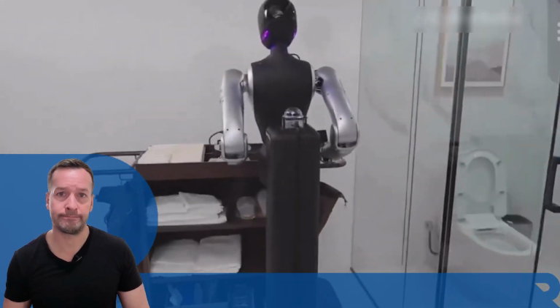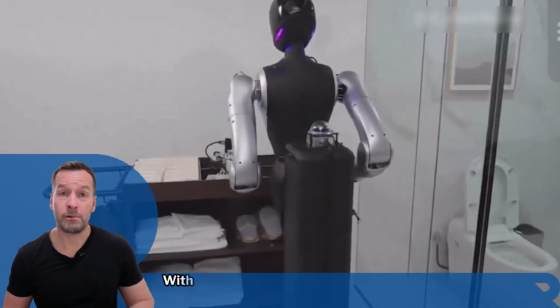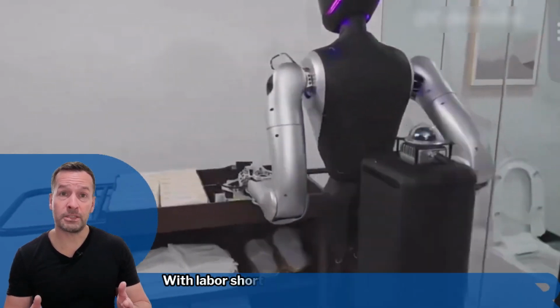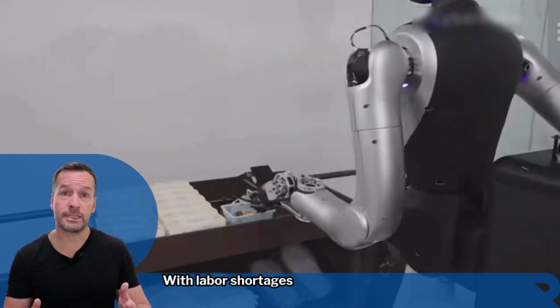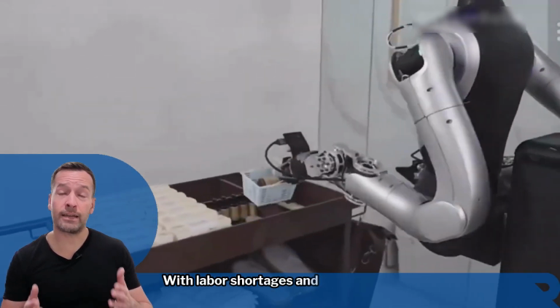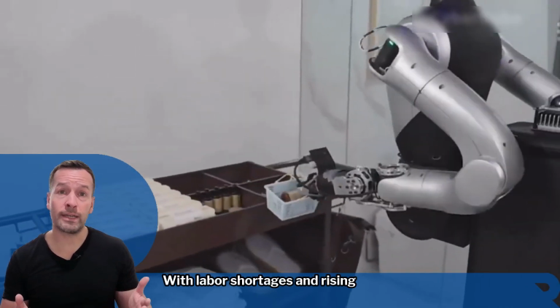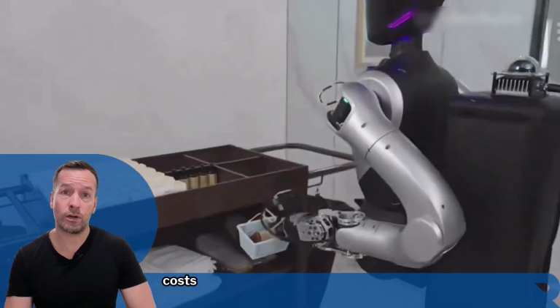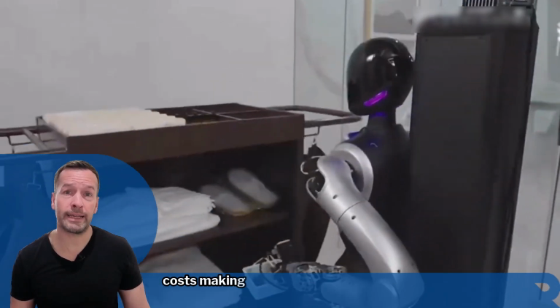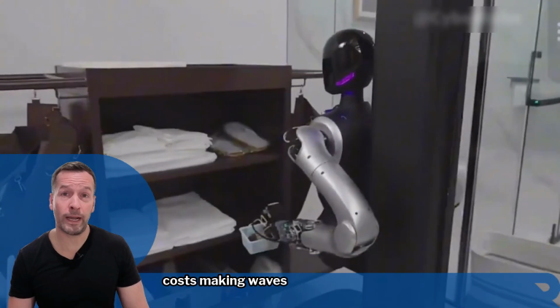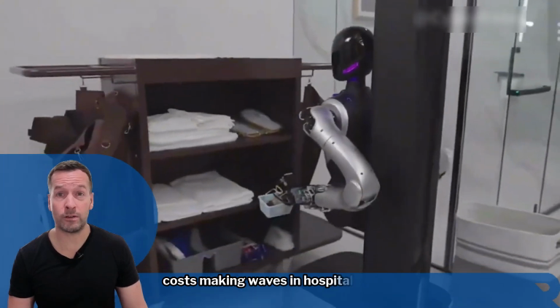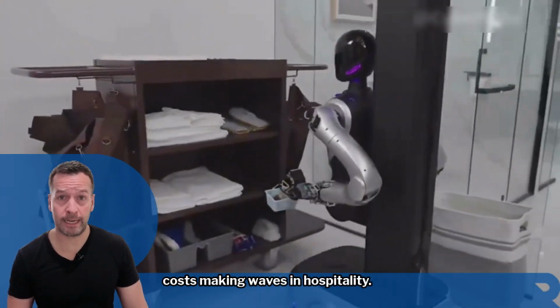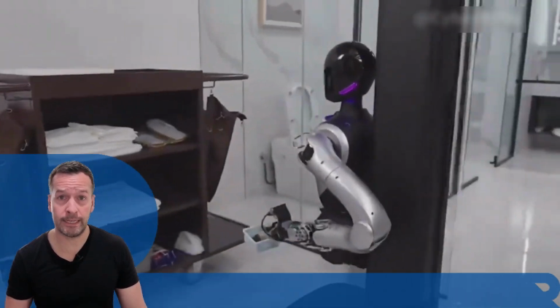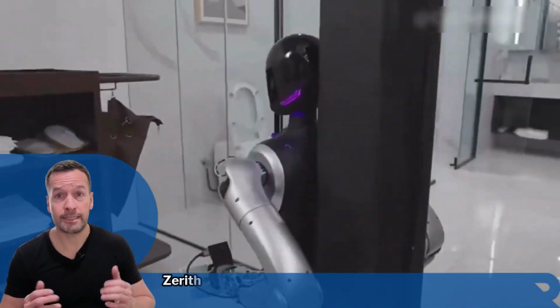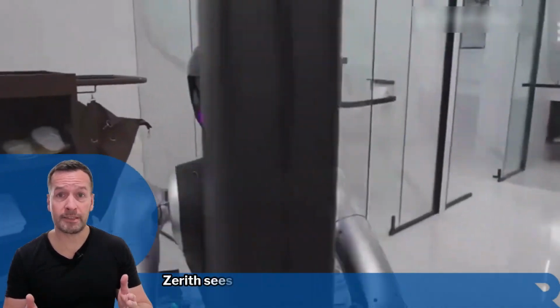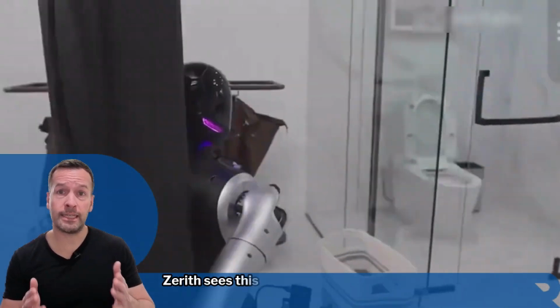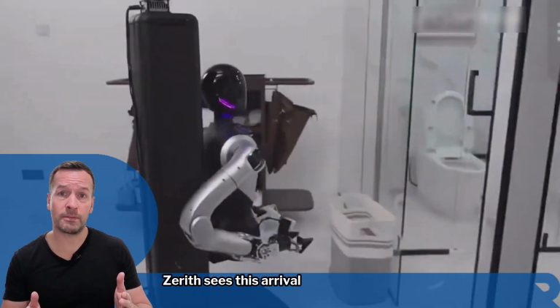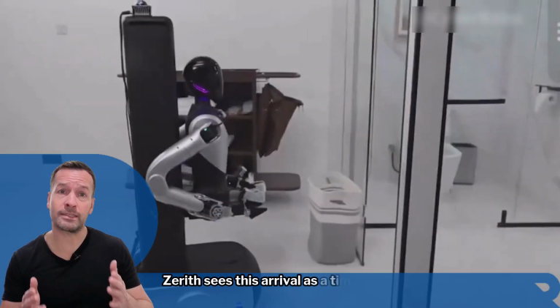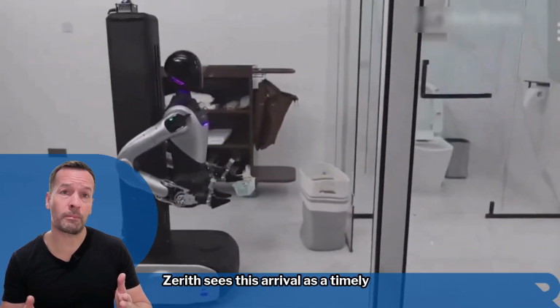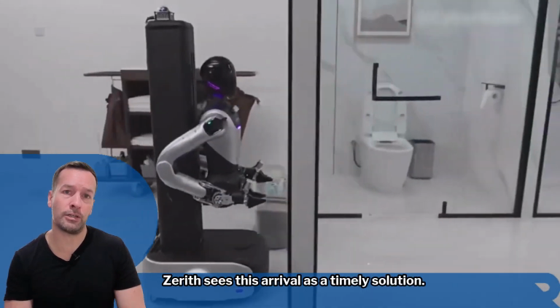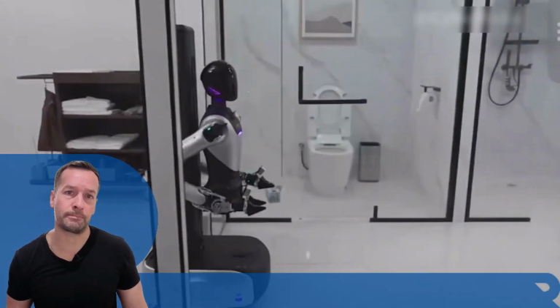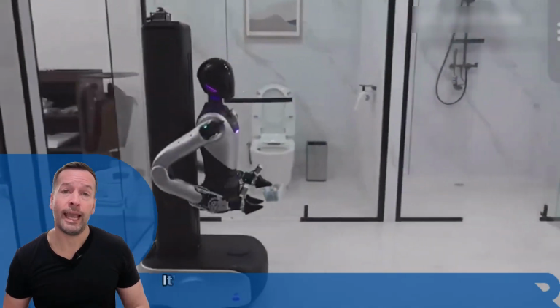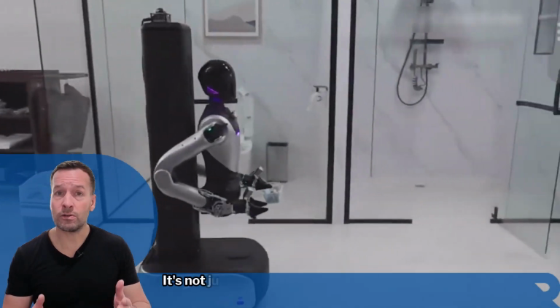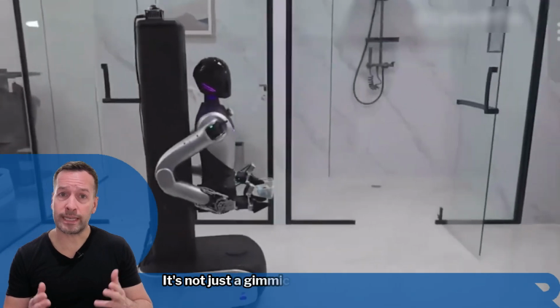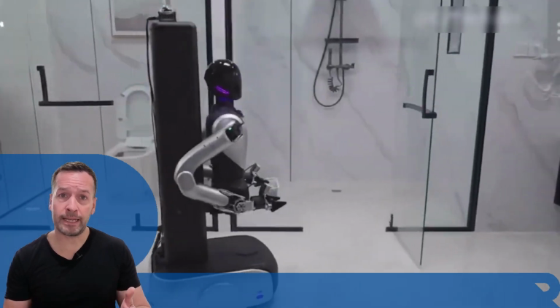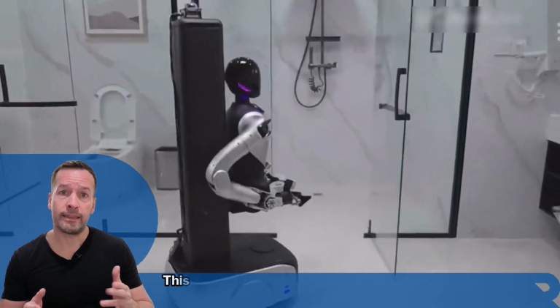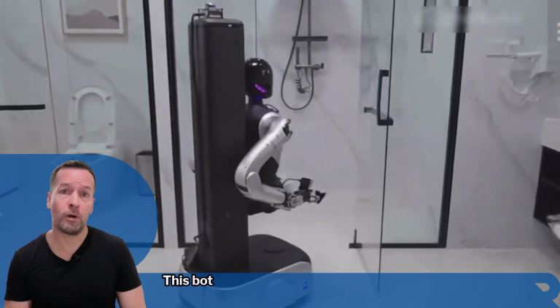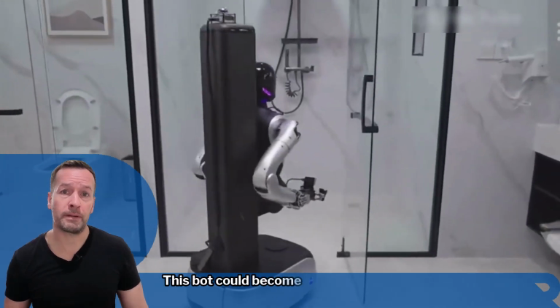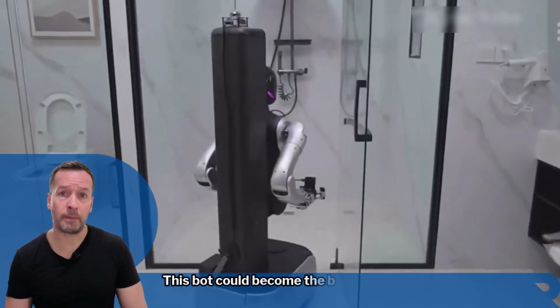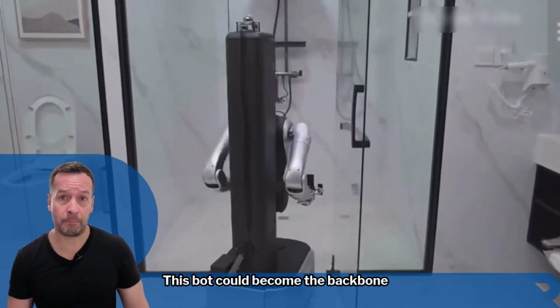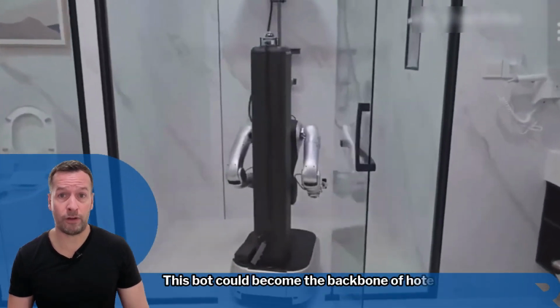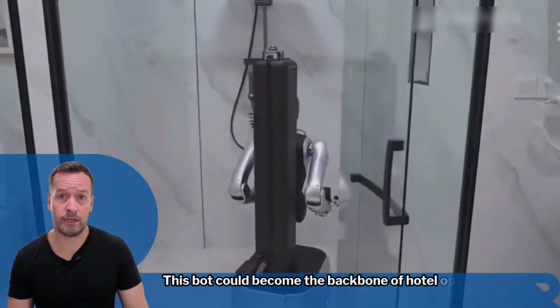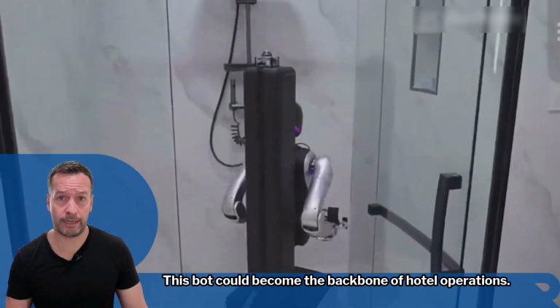With labour shortages and rising costs making waves in hospitality, Xerath sees this robot as a timely solution. It's not just a gimmick — this bot could become the backbone of hotel operations.